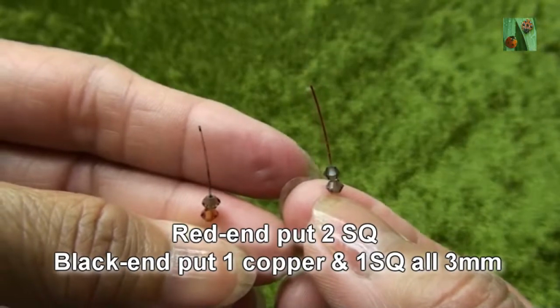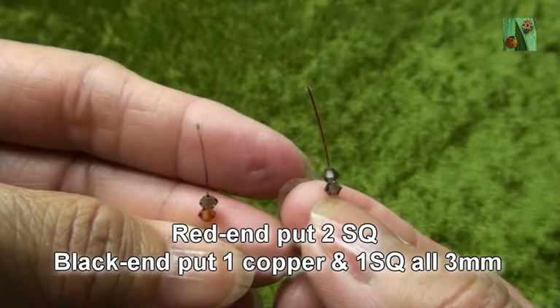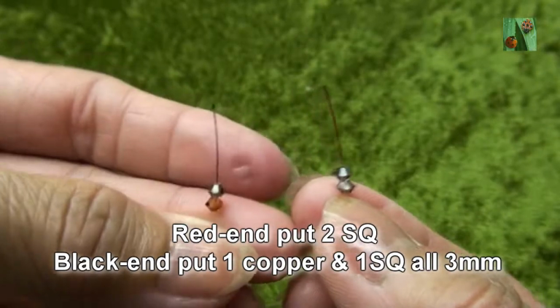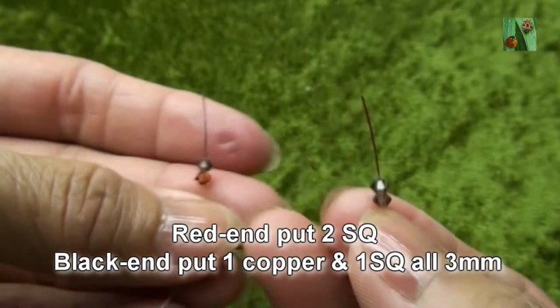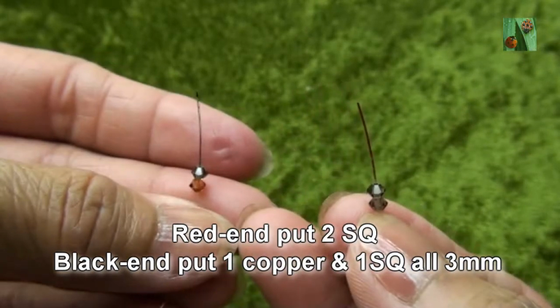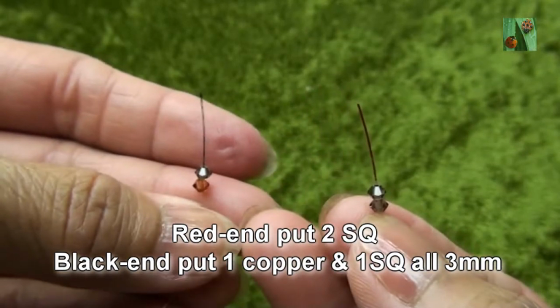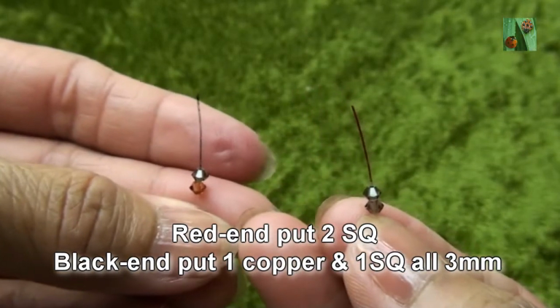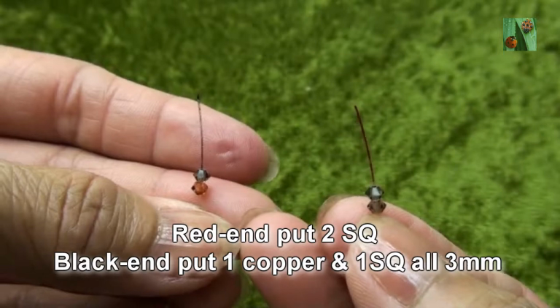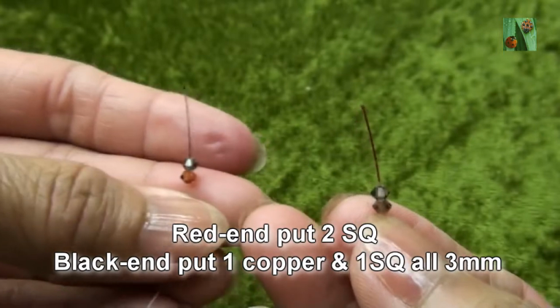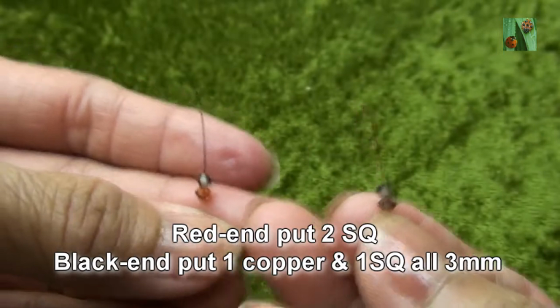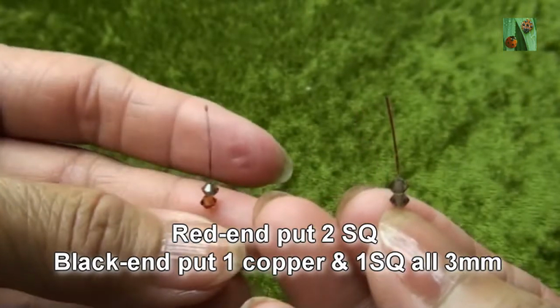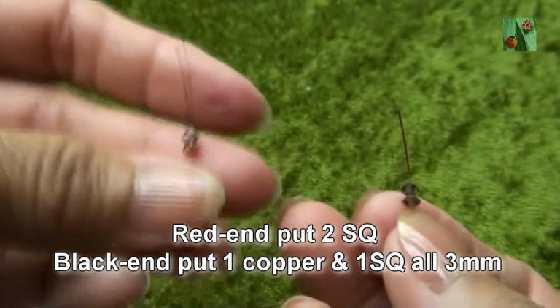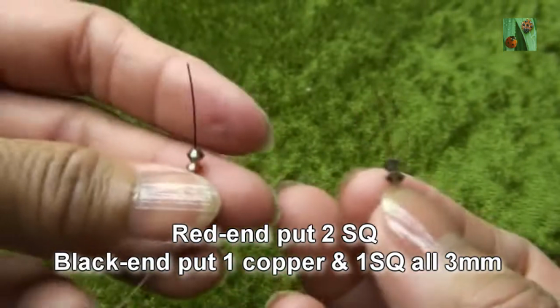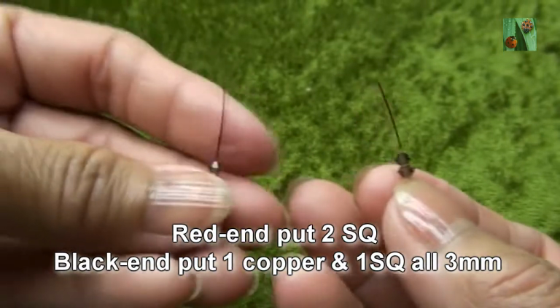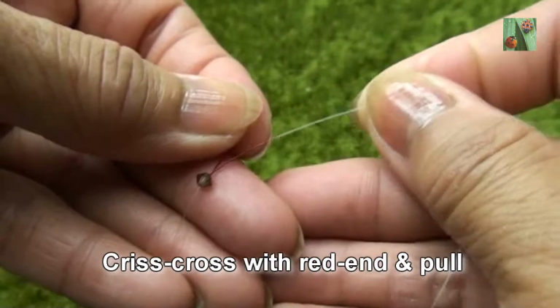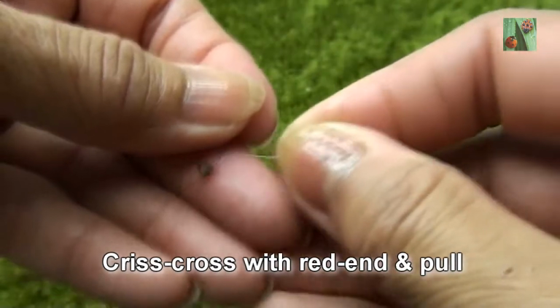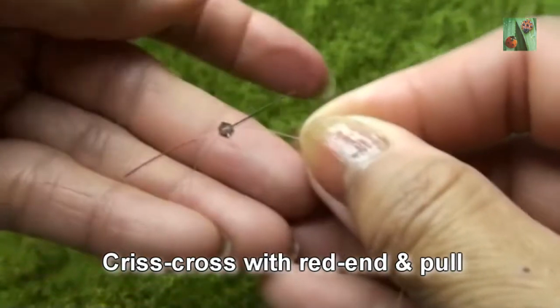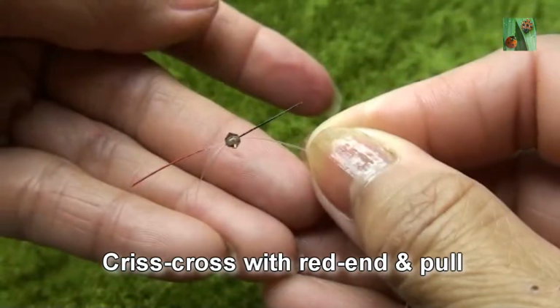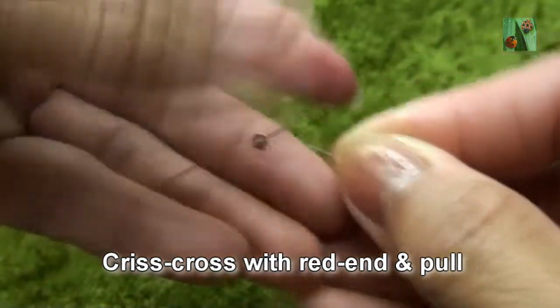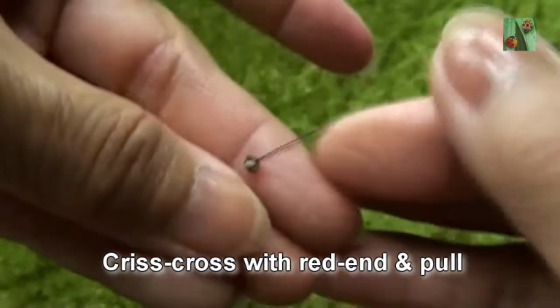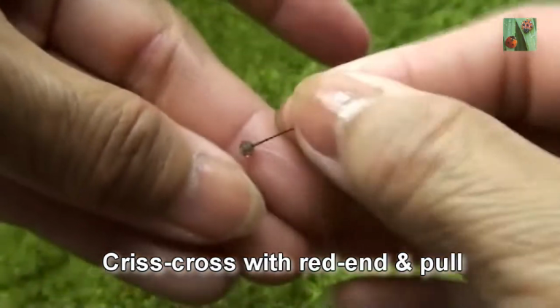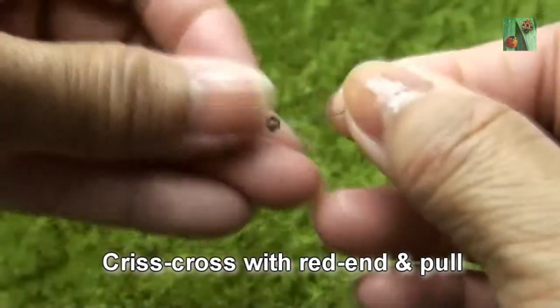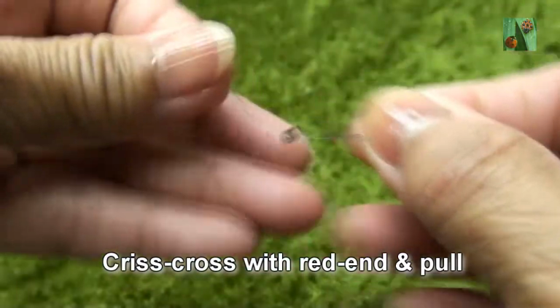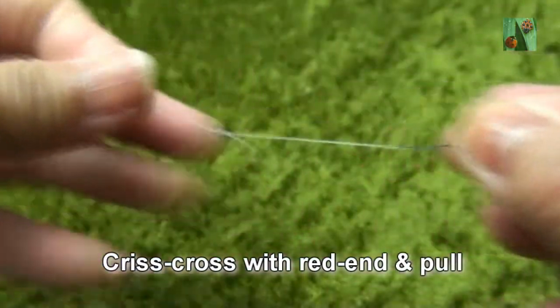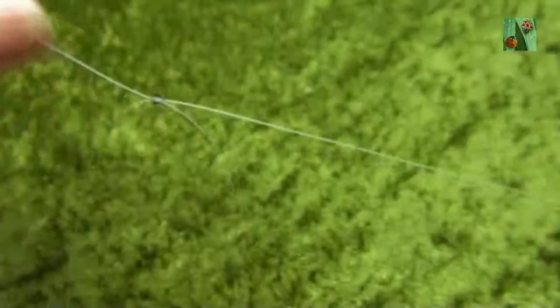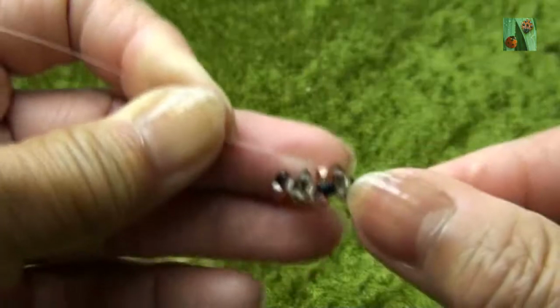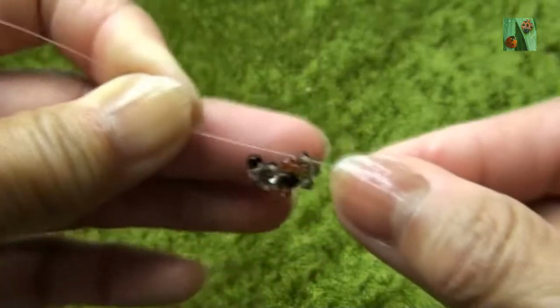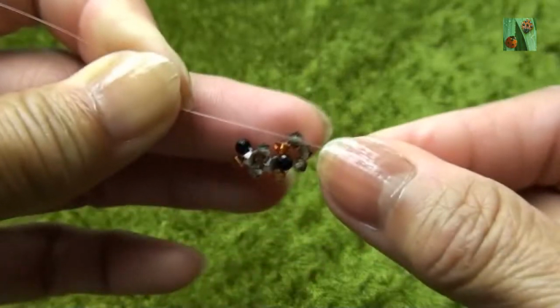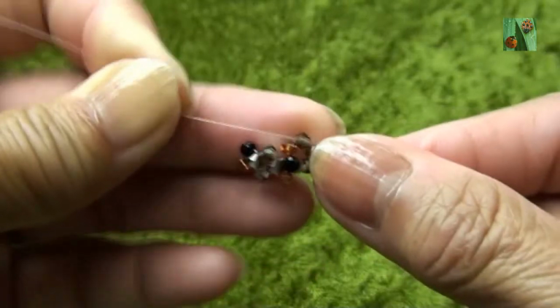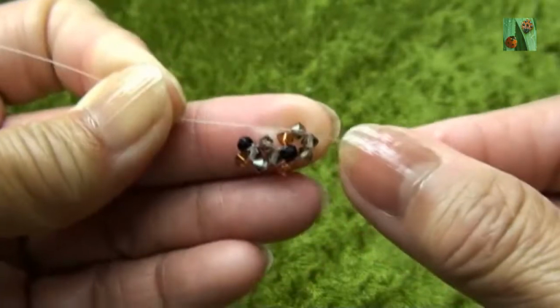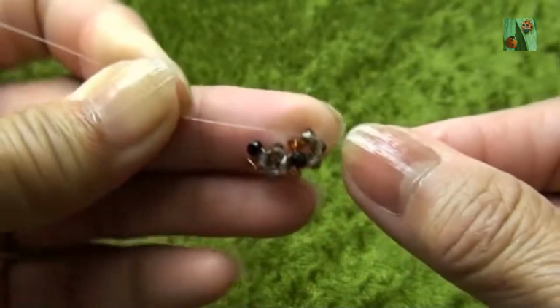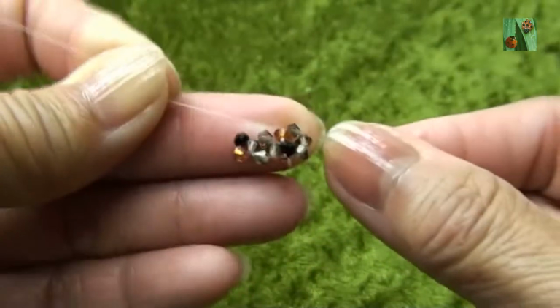Red end put two smokey quartz, black end put one copper and one smokey quartz or 3mm. Criss-cross with red end and pull. So you see like this.